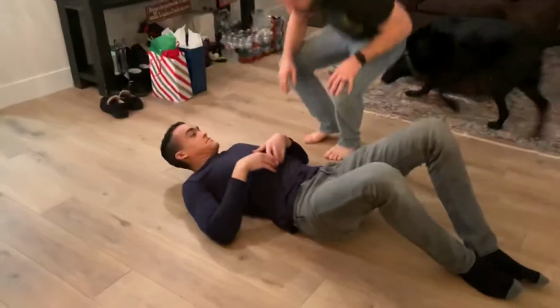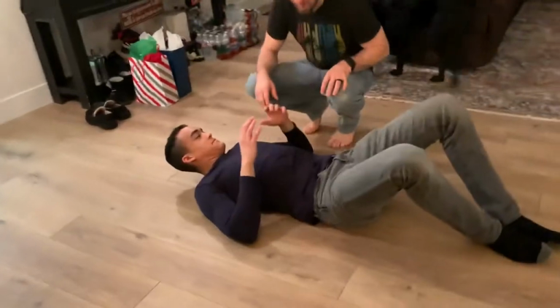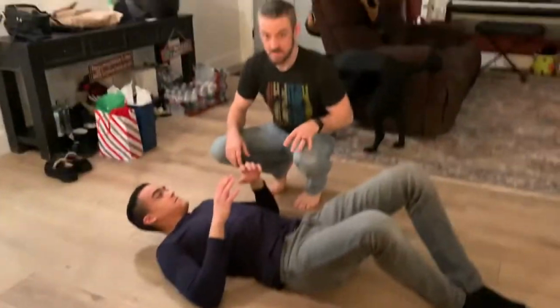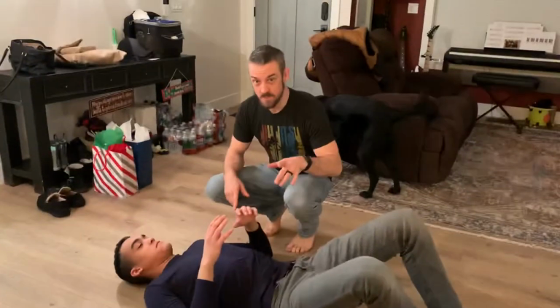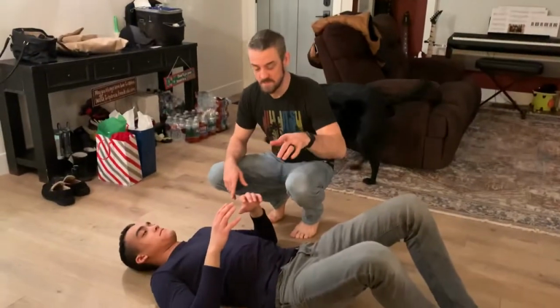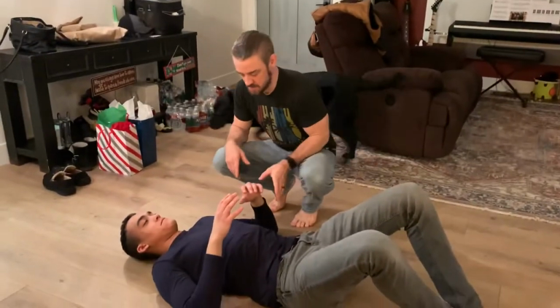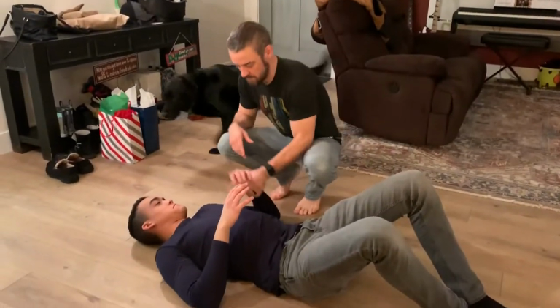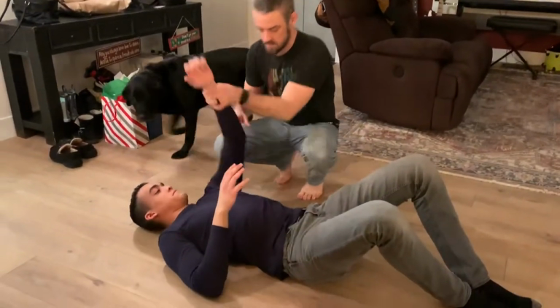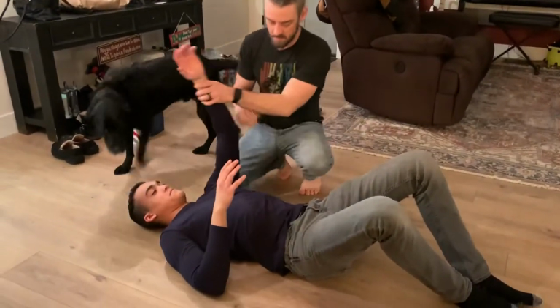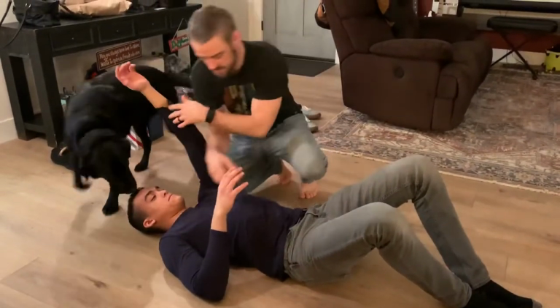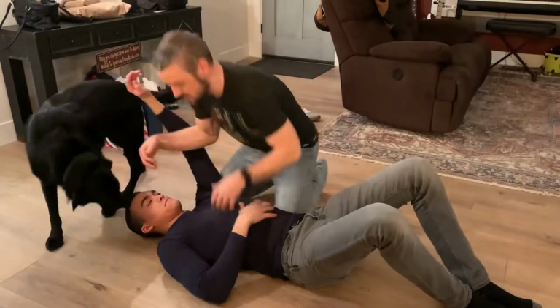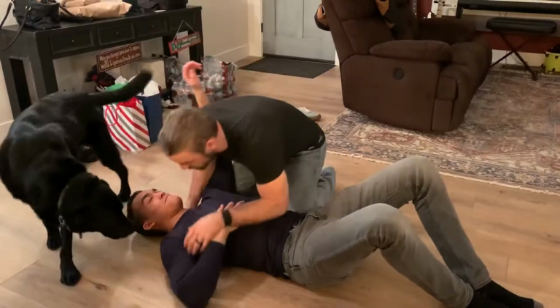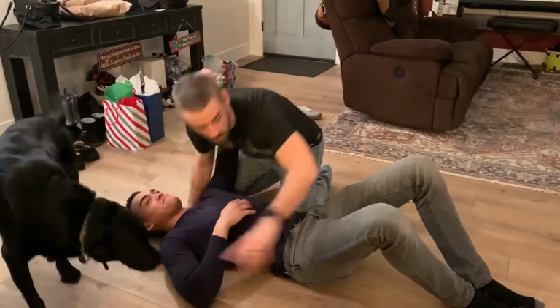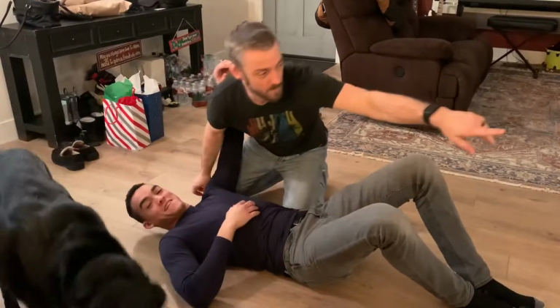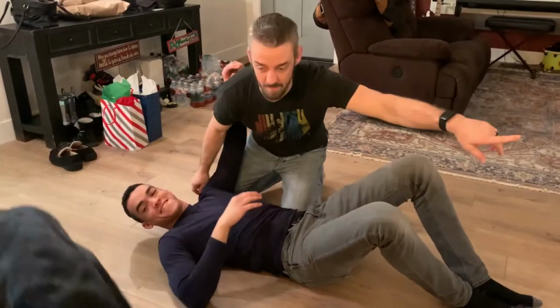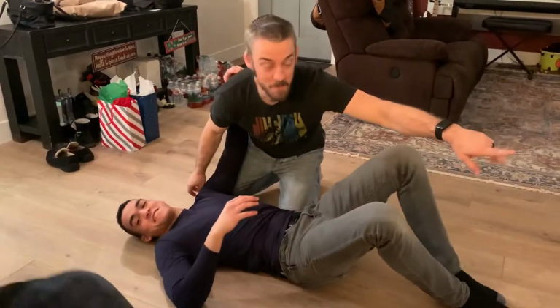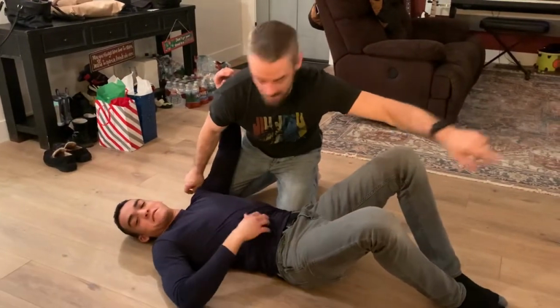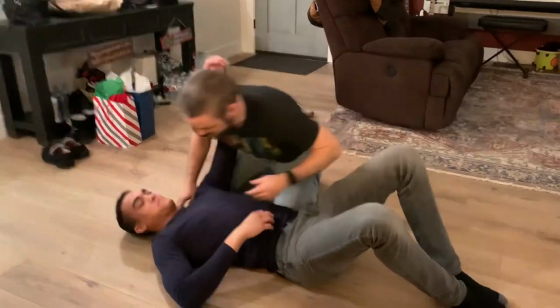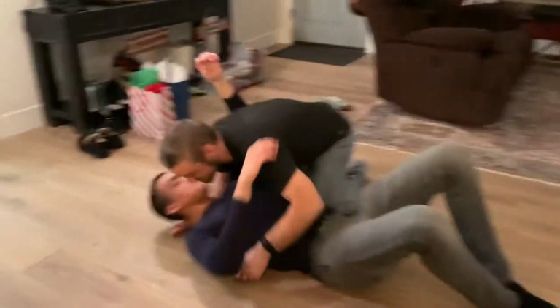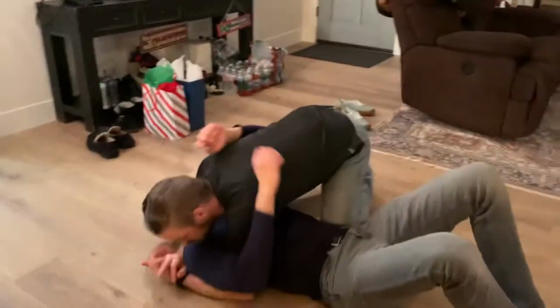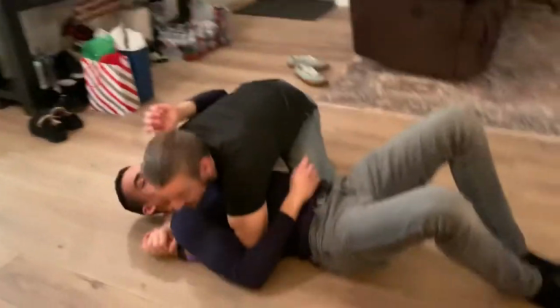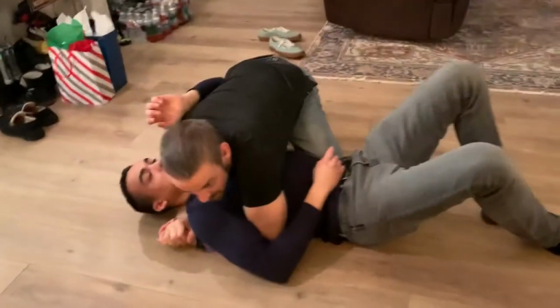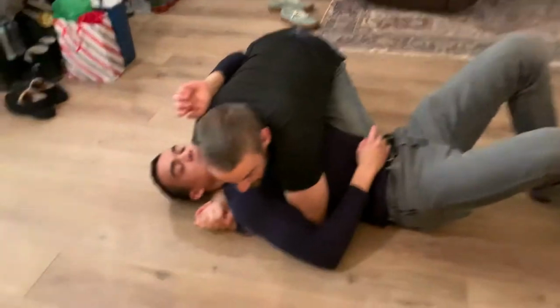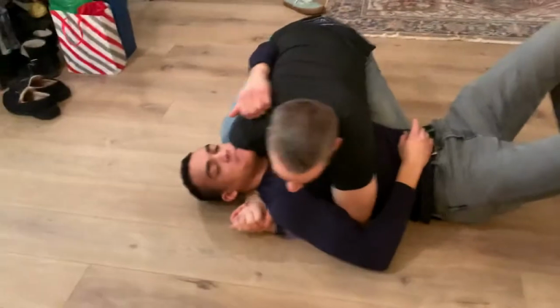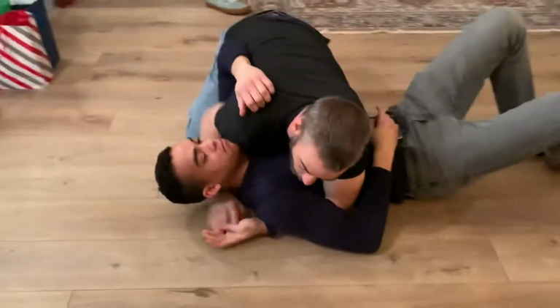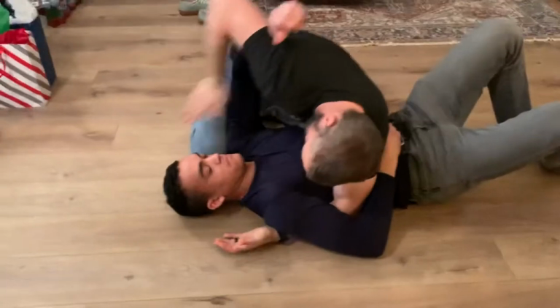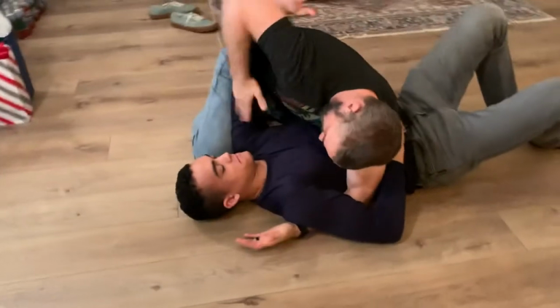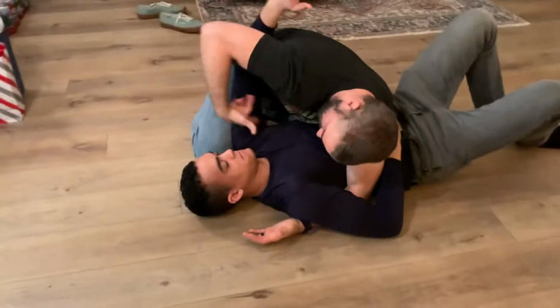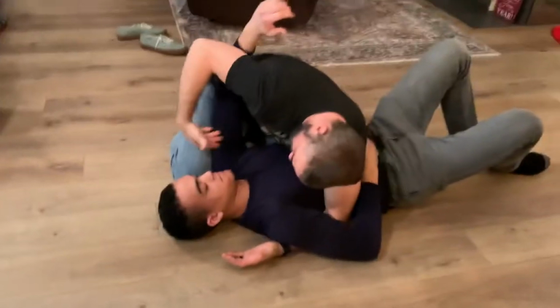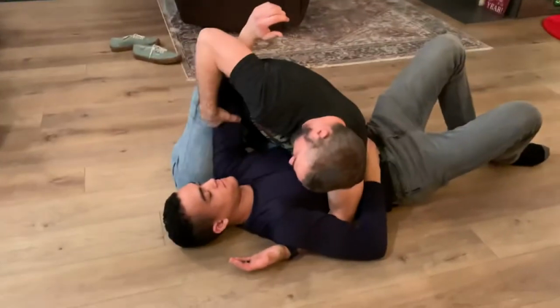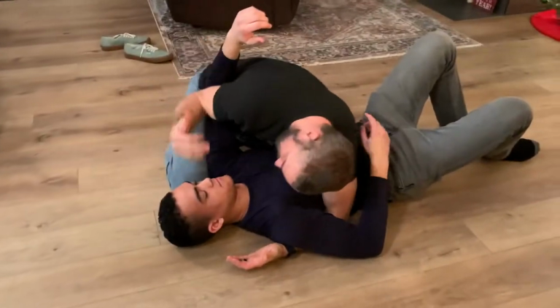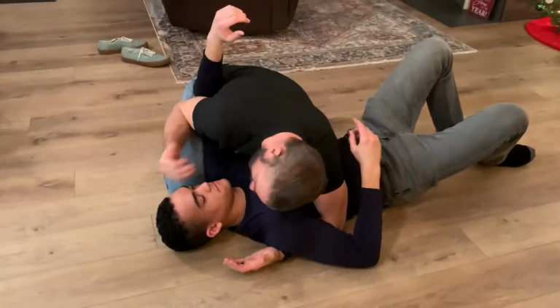This is the Darce choke from side control. I'm in a traditional side control, and I have his arm pinned between my hip and my arm.